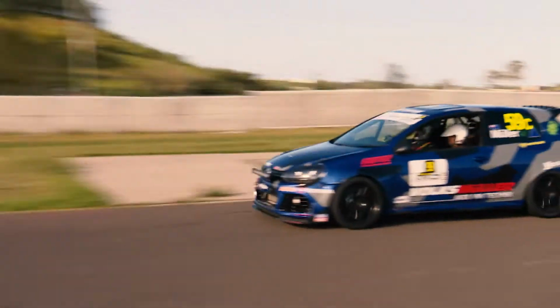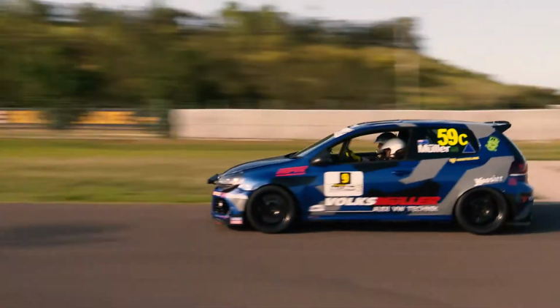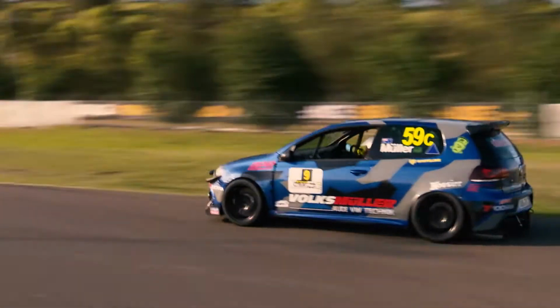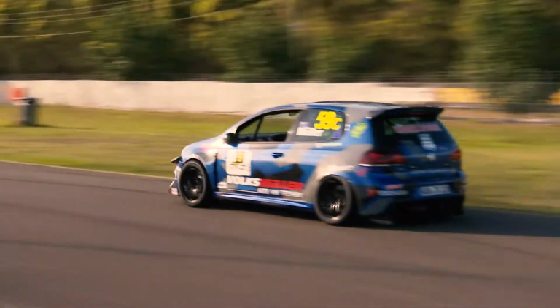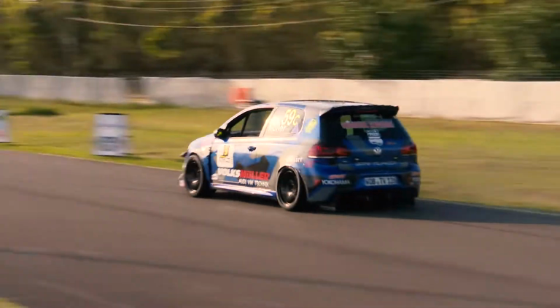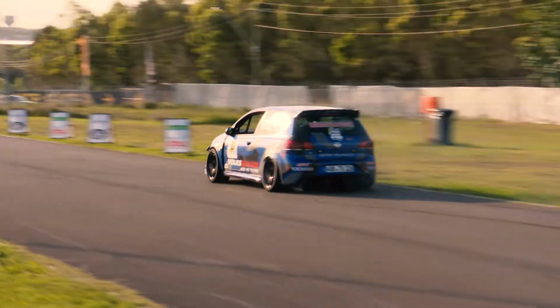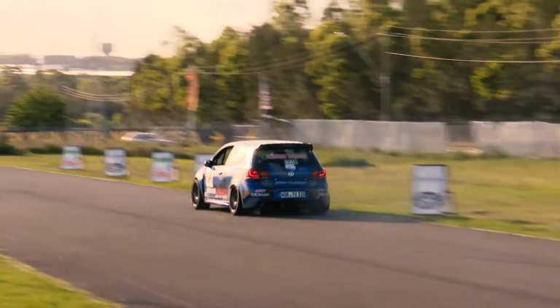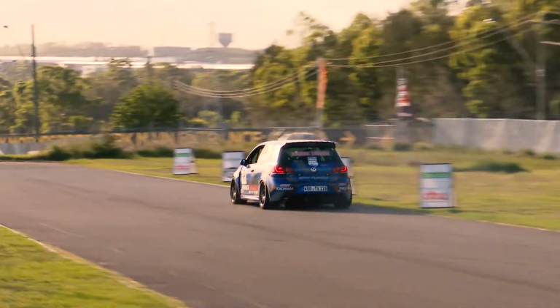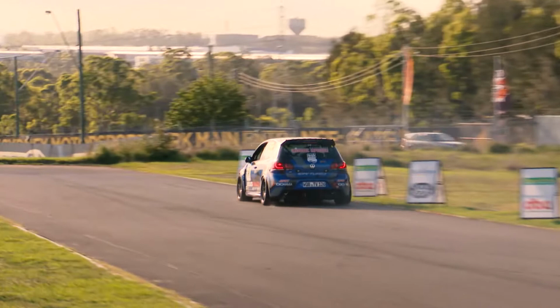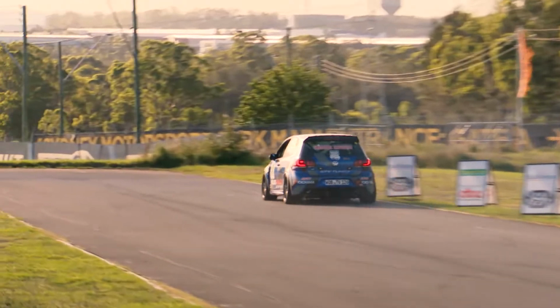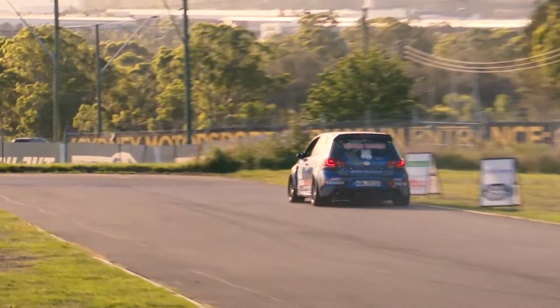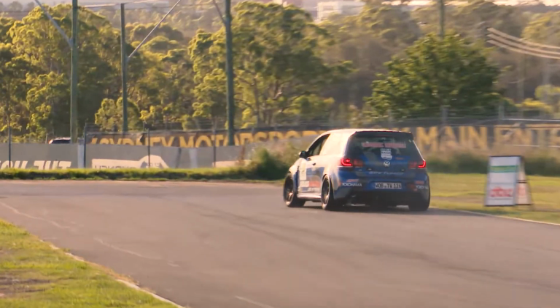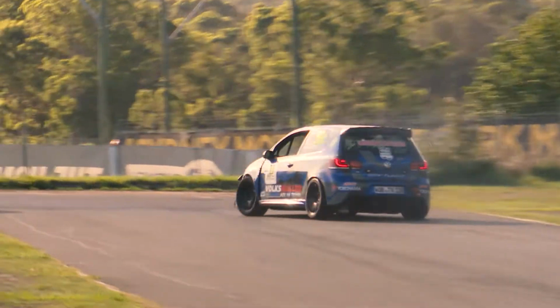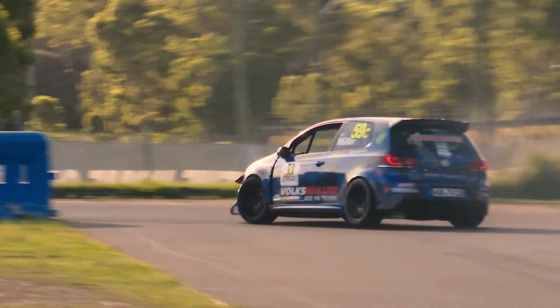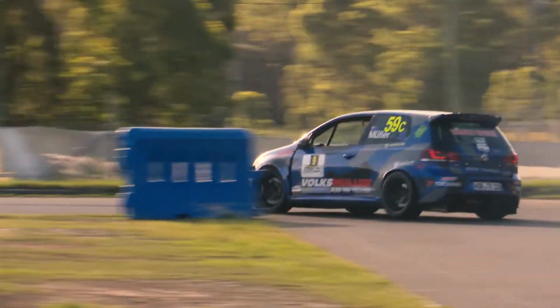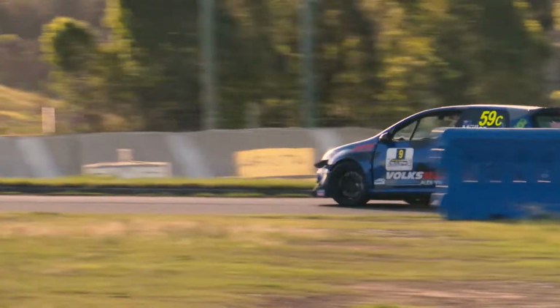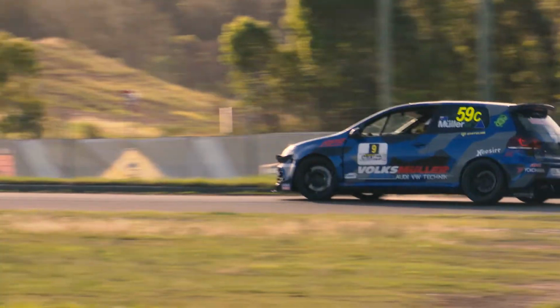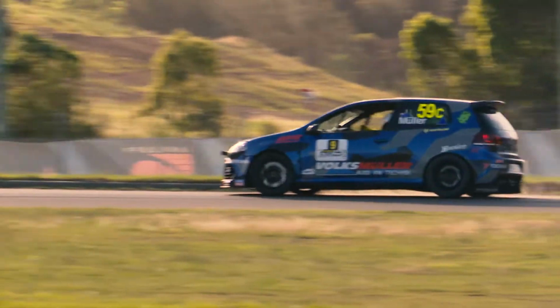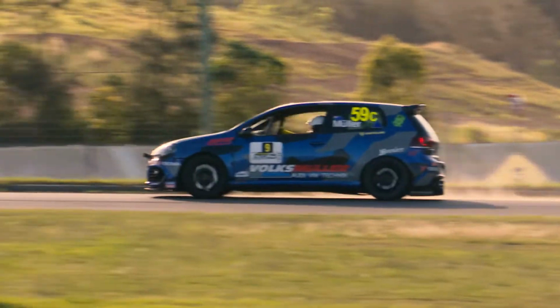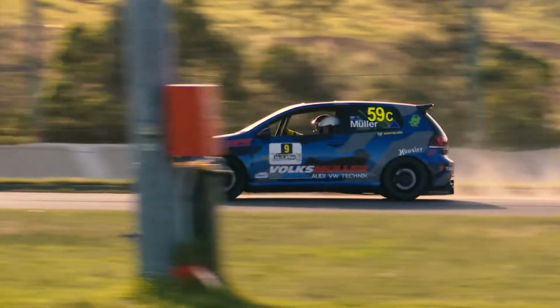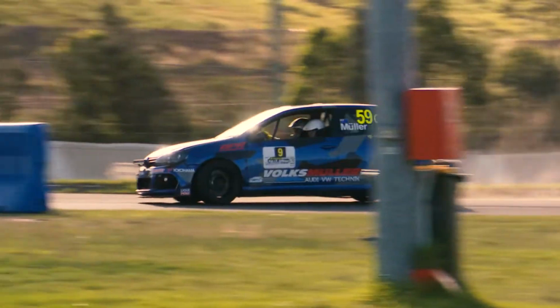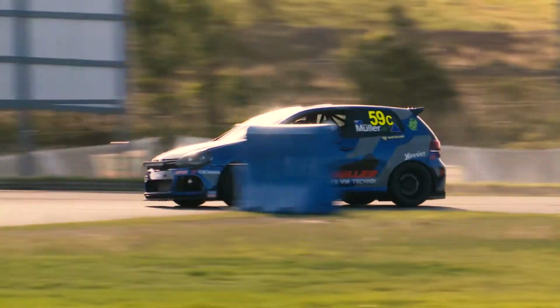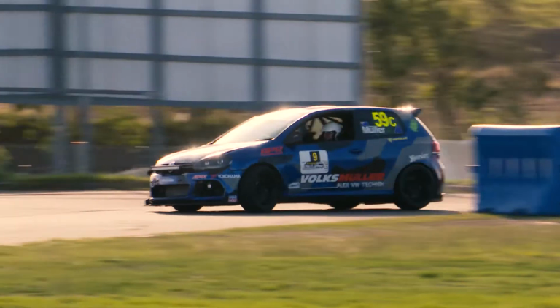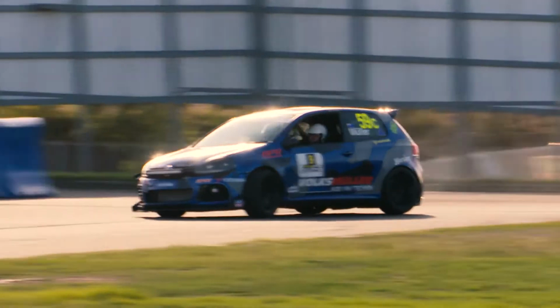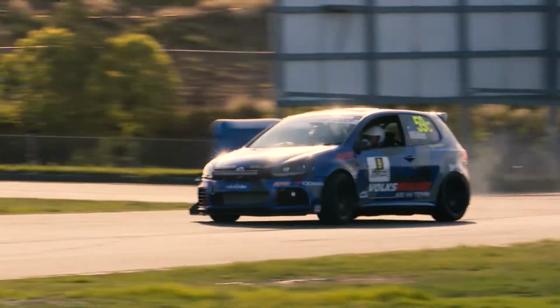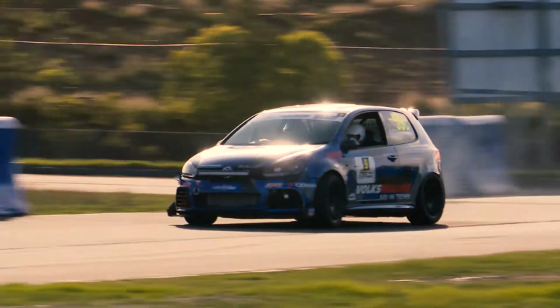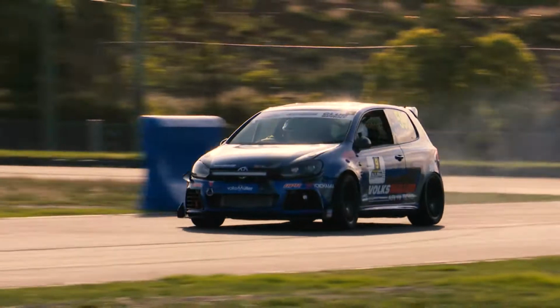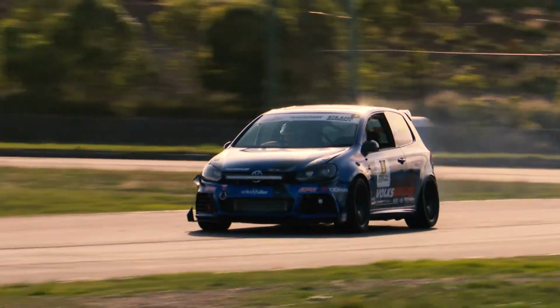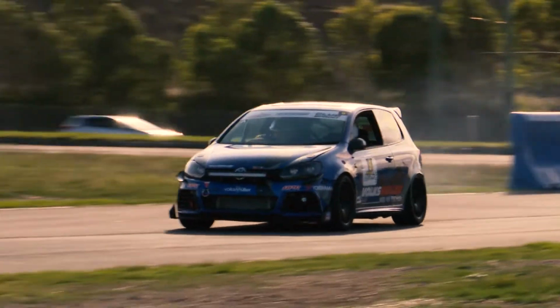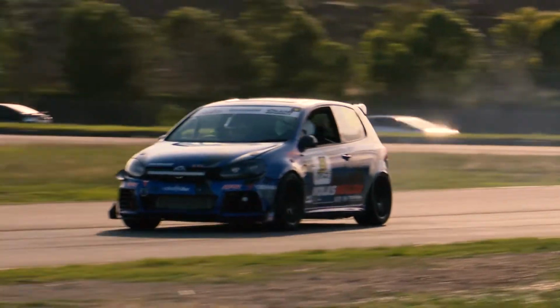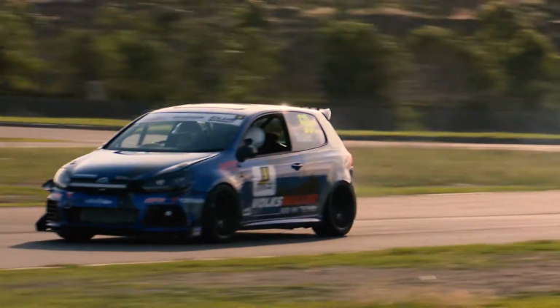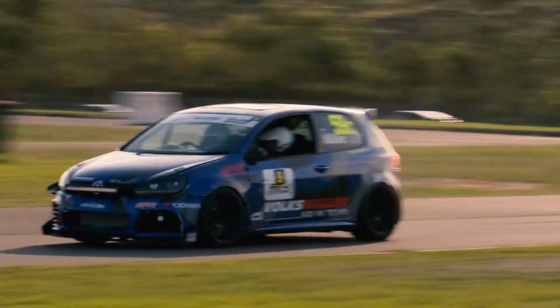My first car was a $500 Type 3 Volkswagen station wagon, which was an absolute bucket, but I loved it. Current vehicle is a 2018 Golf R.